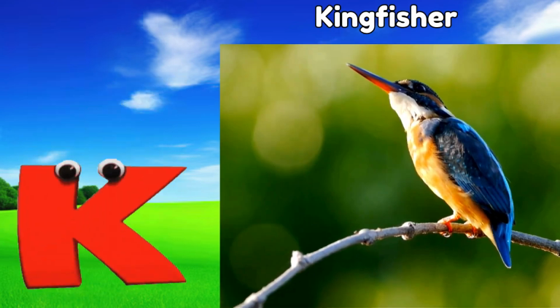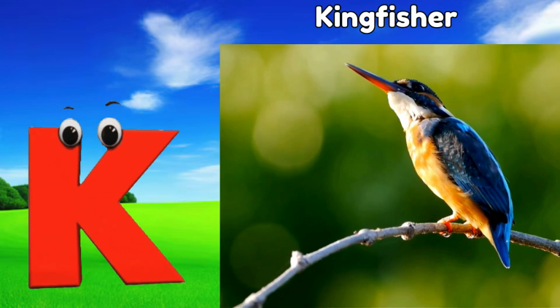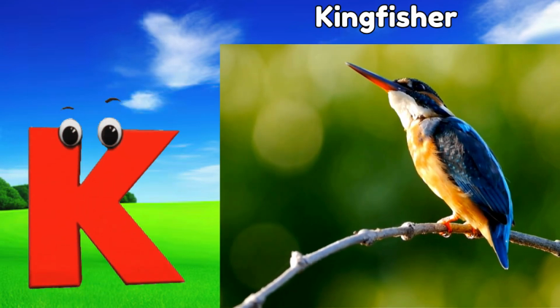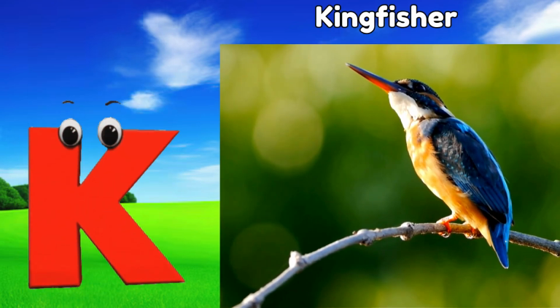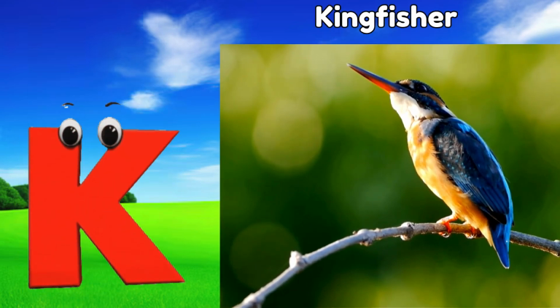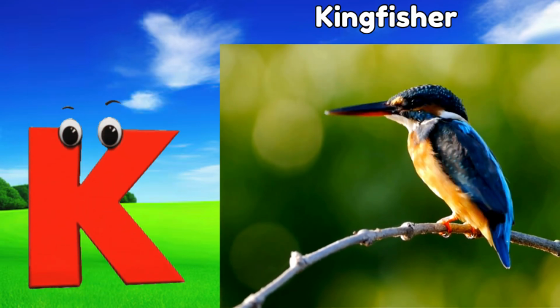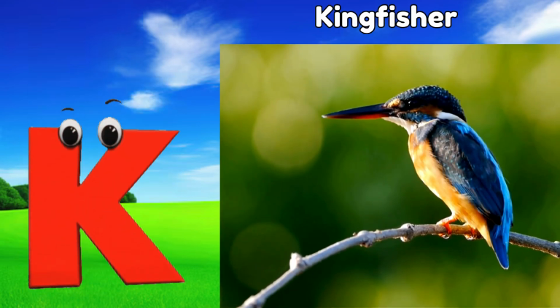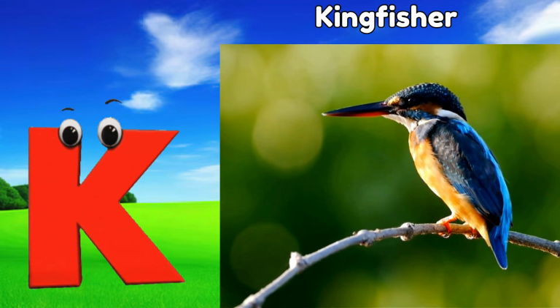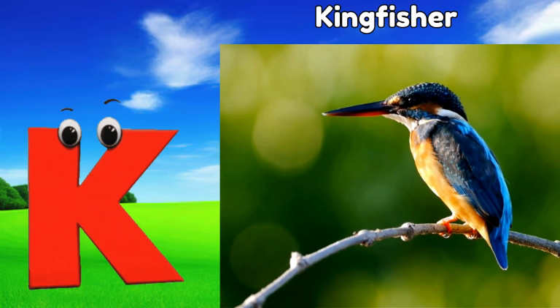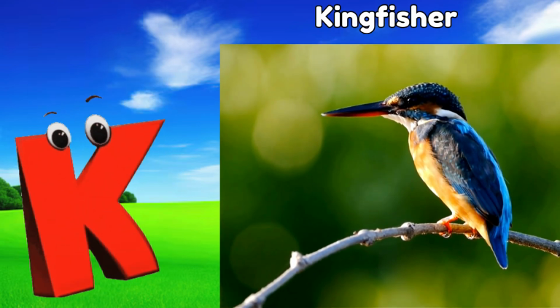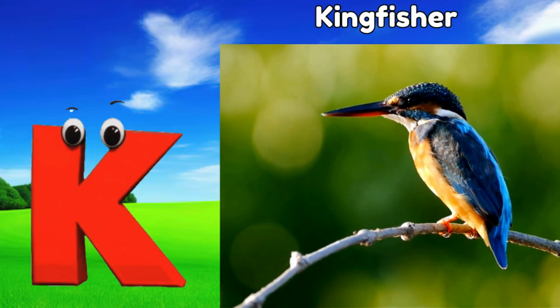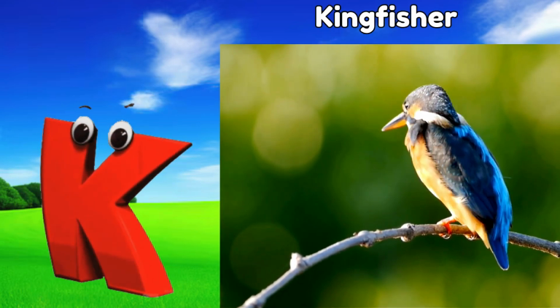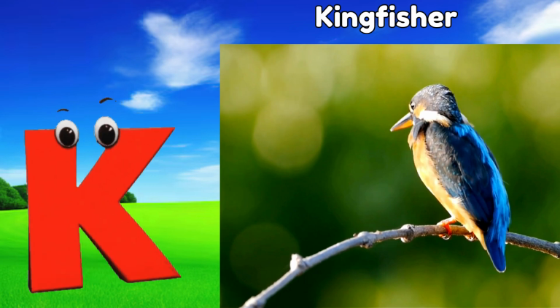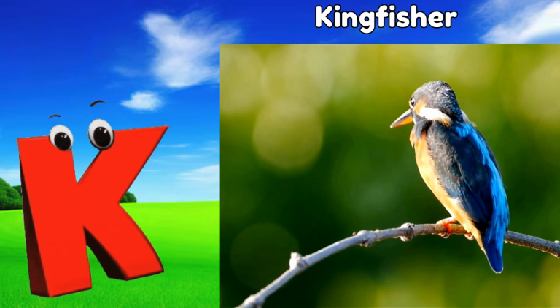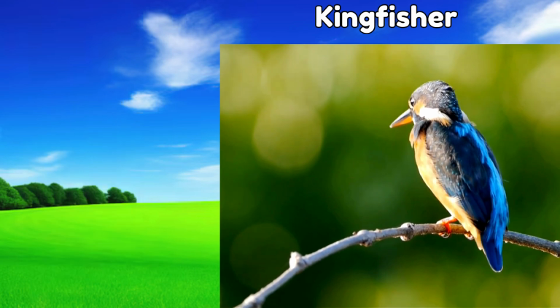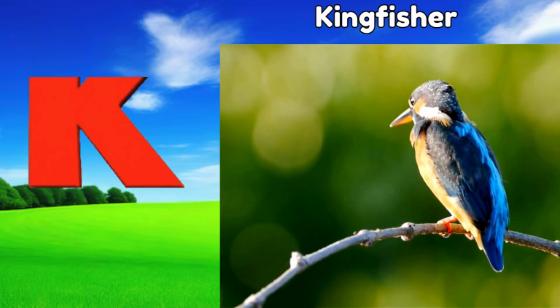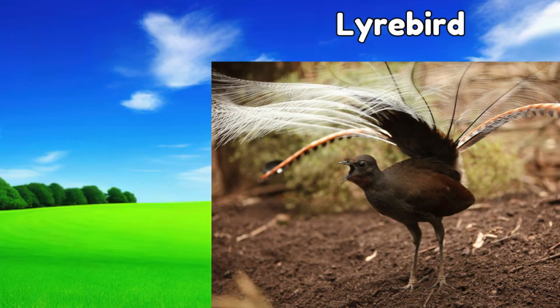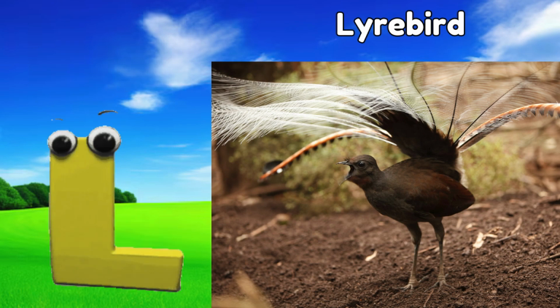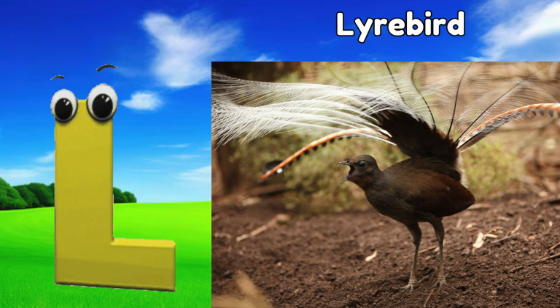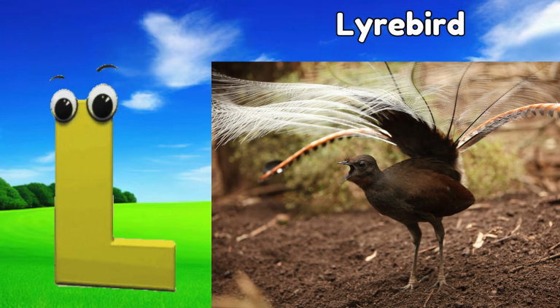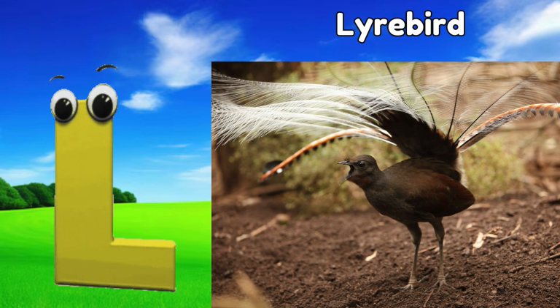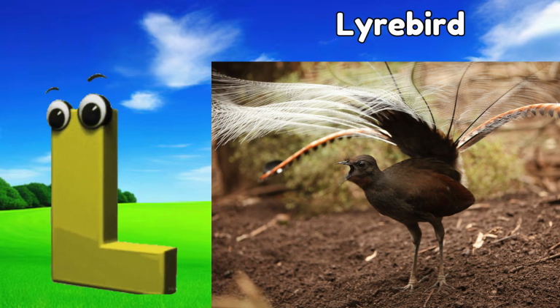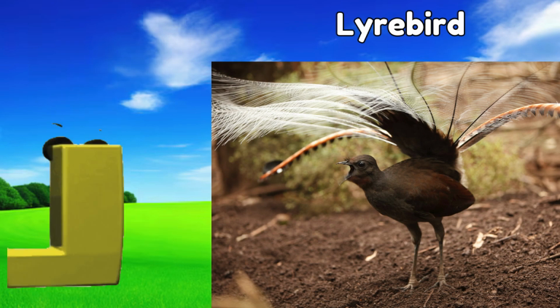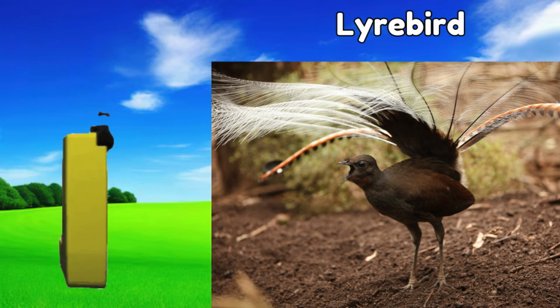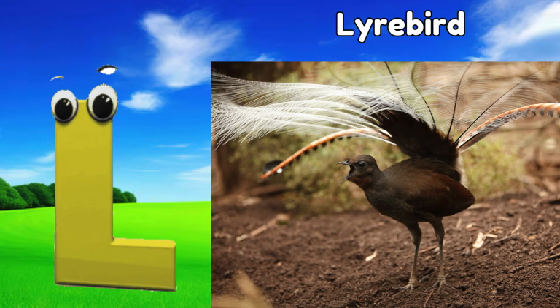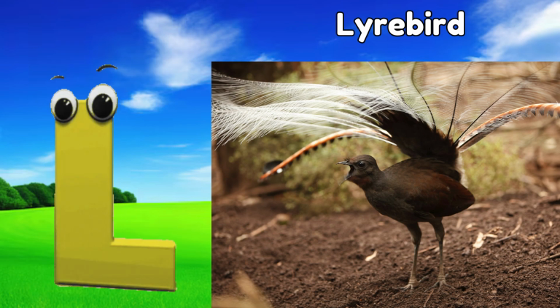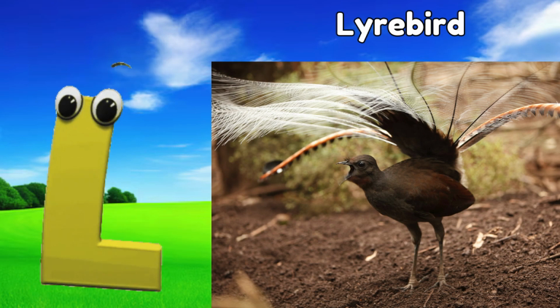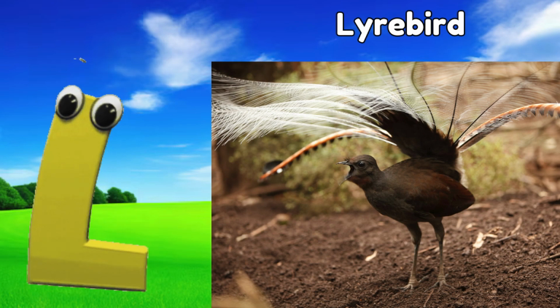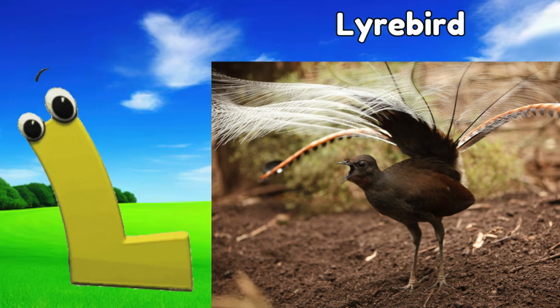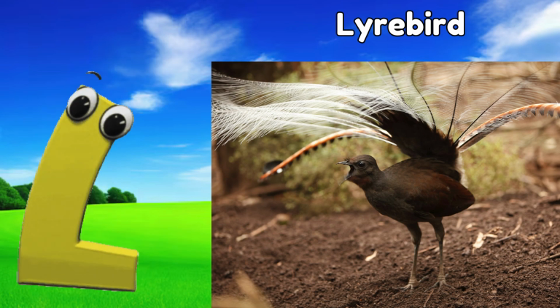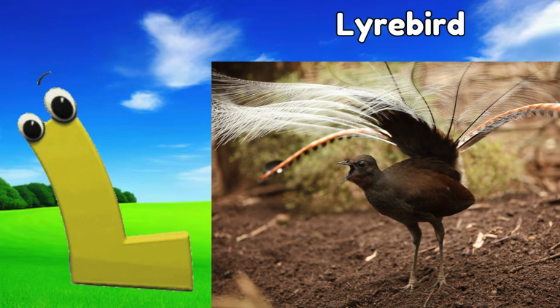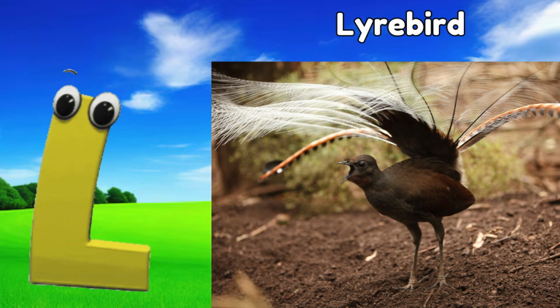K is for kingfisher, kuh, kingfisher. L is for lyrebird, luh, lyrebird.